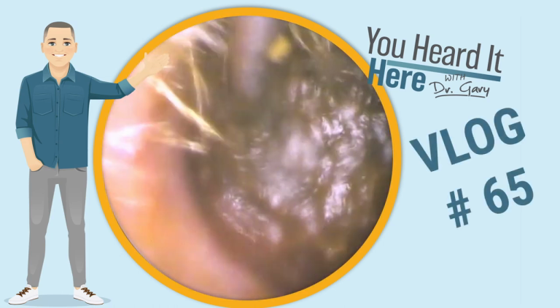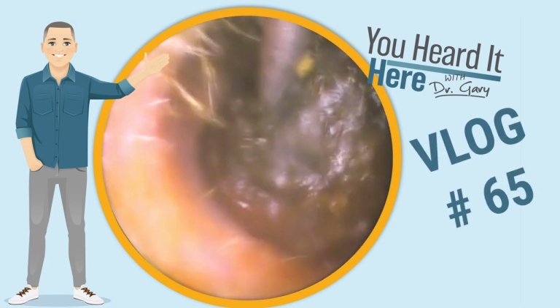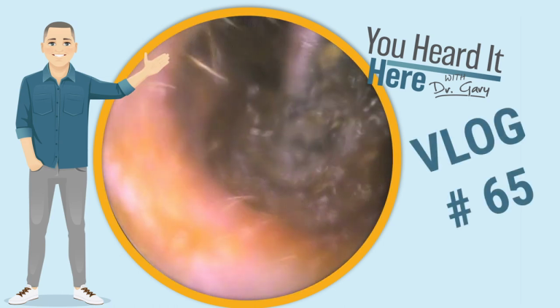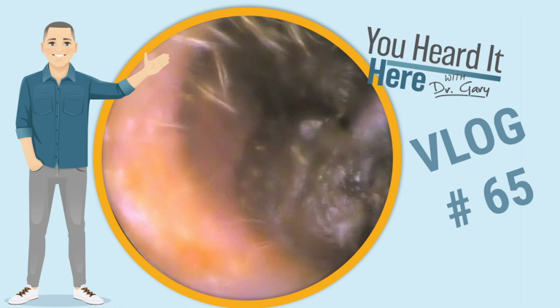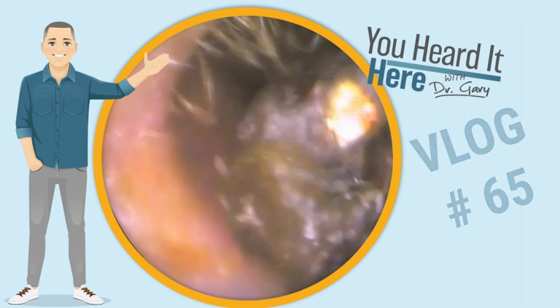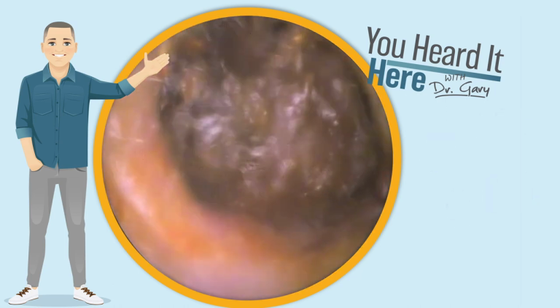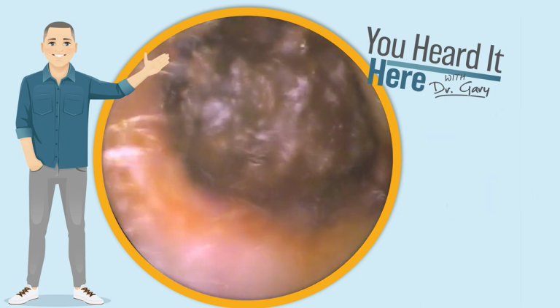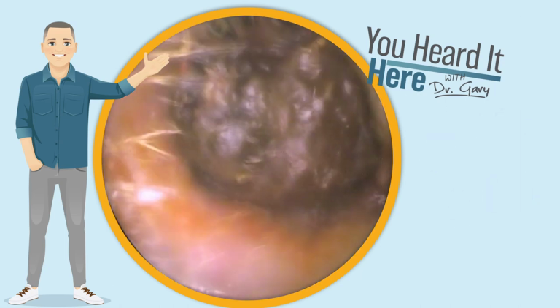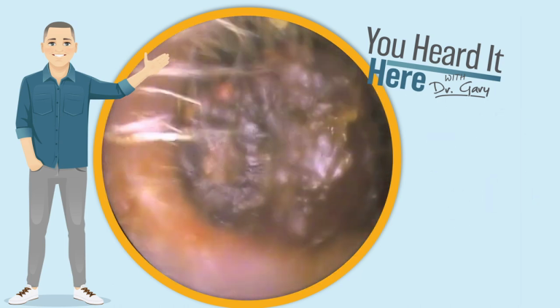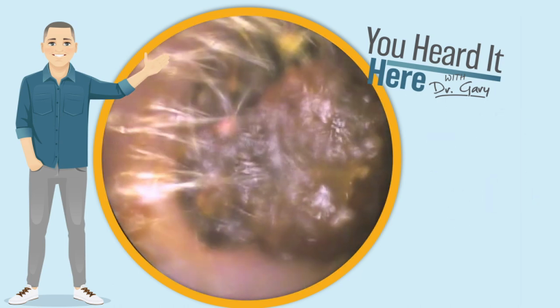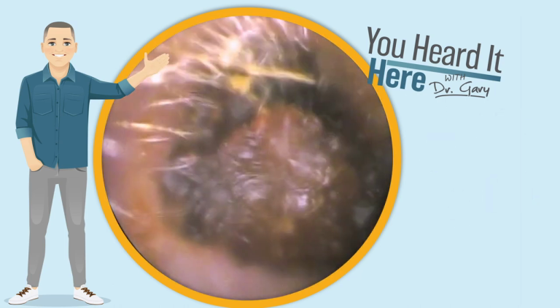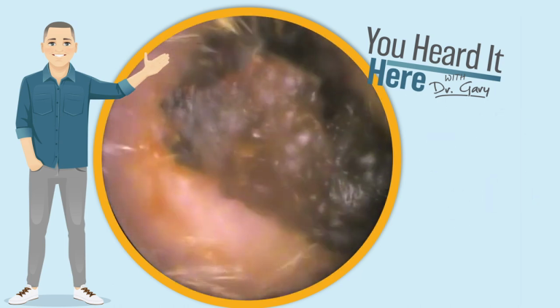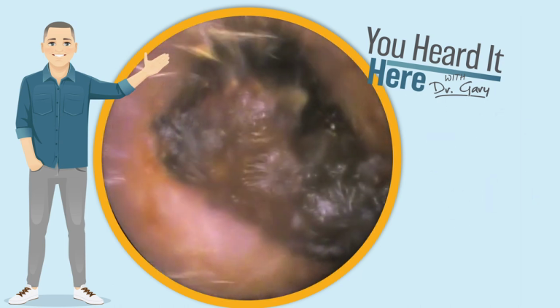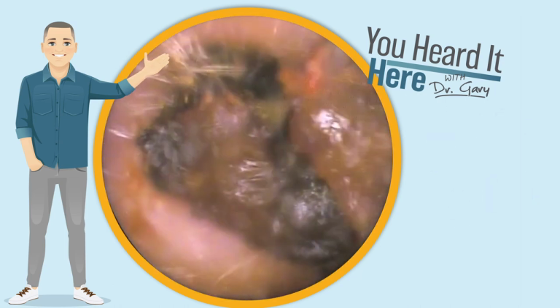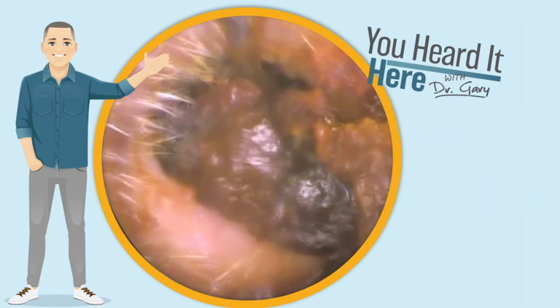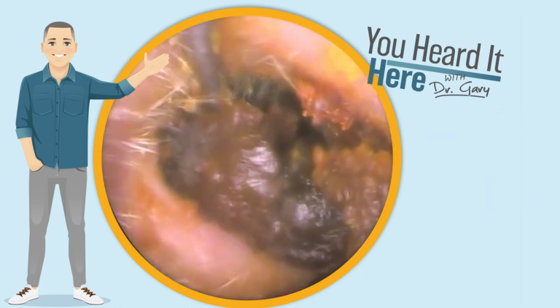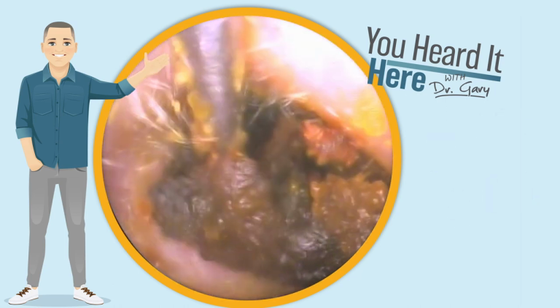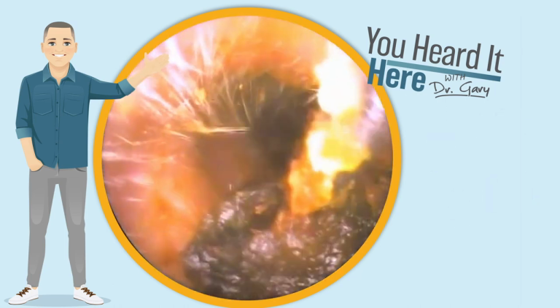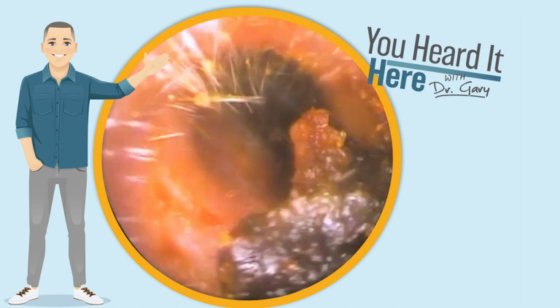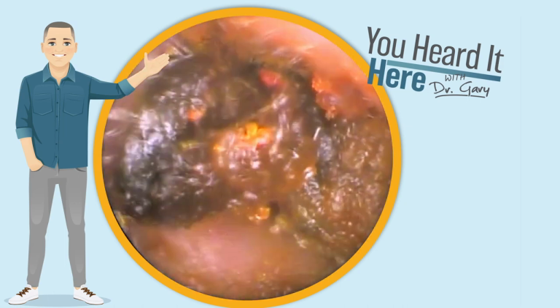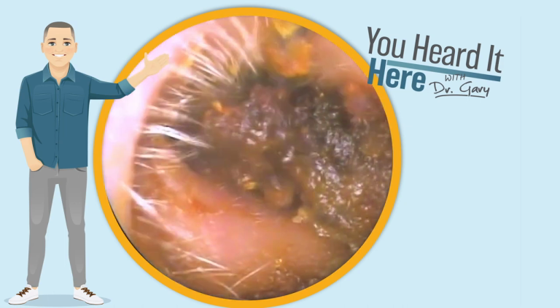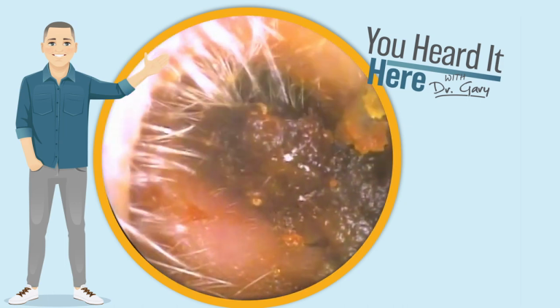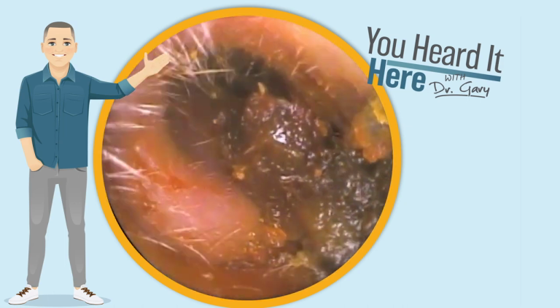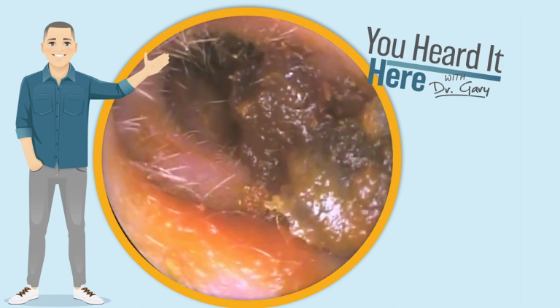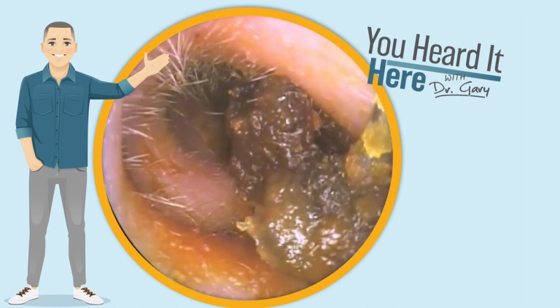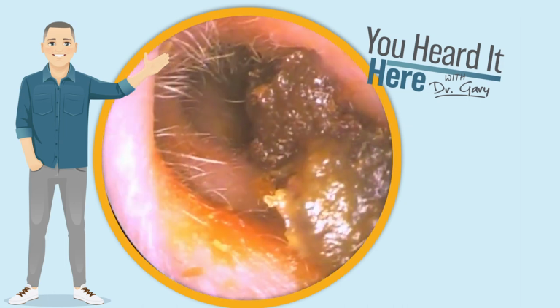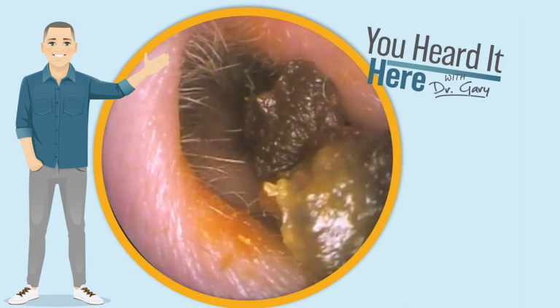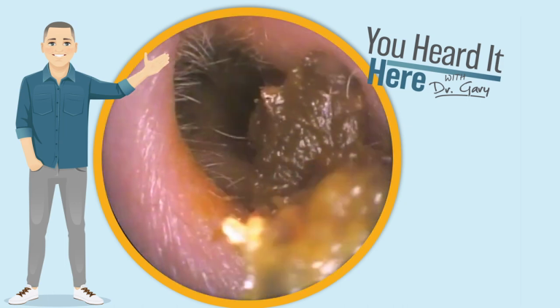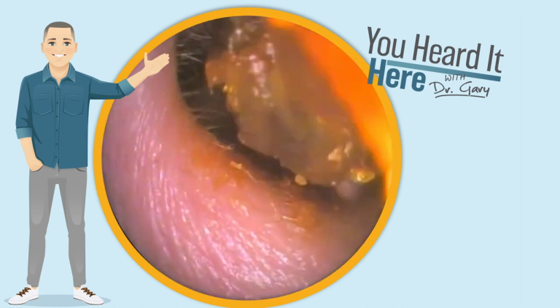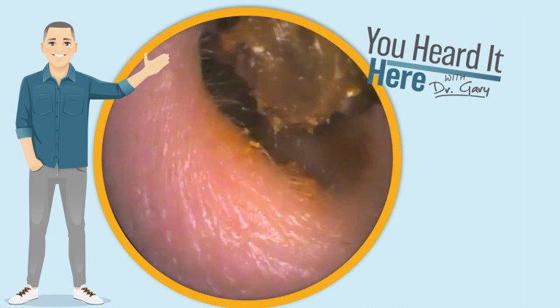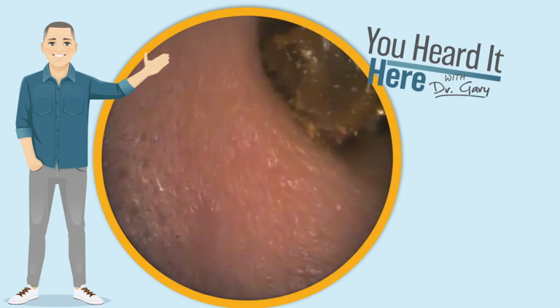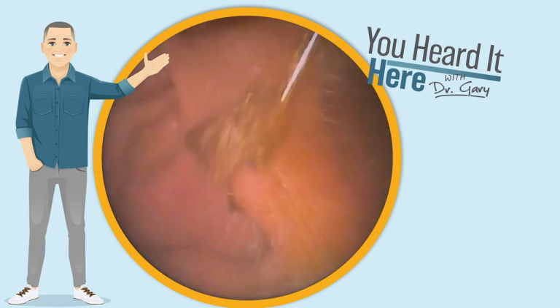In today's episode, we're going to take a look back at a wax removal that I filmed several months ago. This is not a repeat video — it's just a wax removal I never finished putting together in video form.